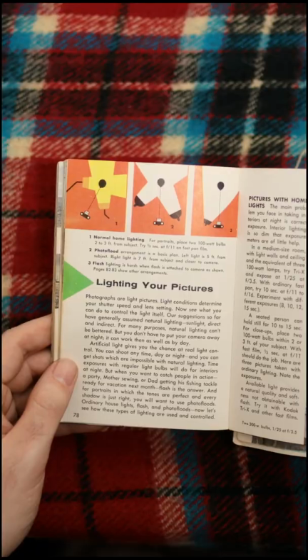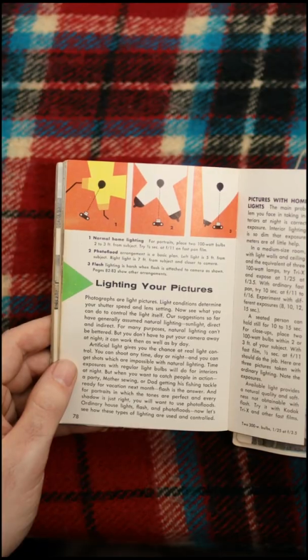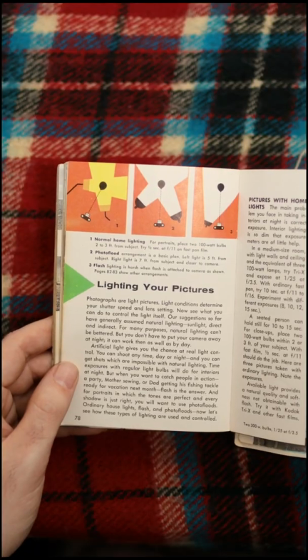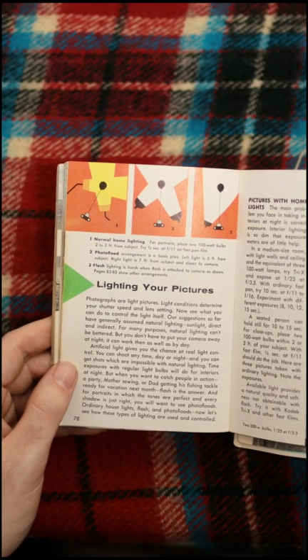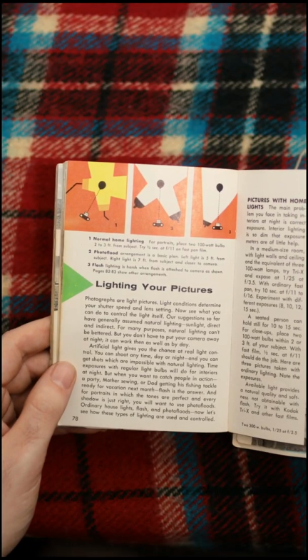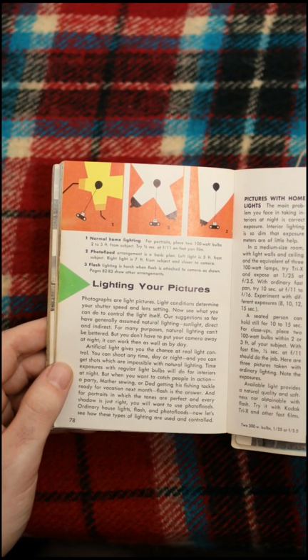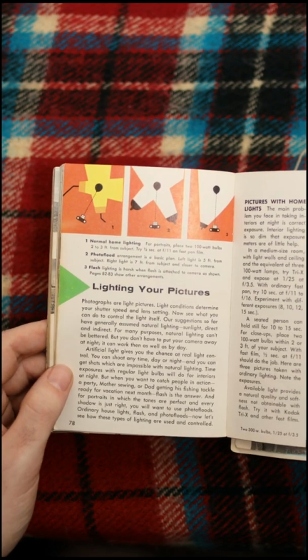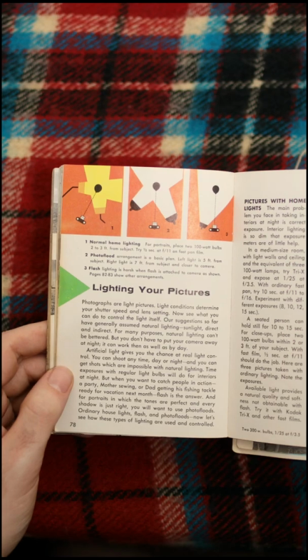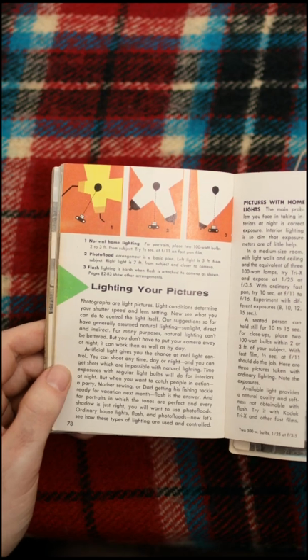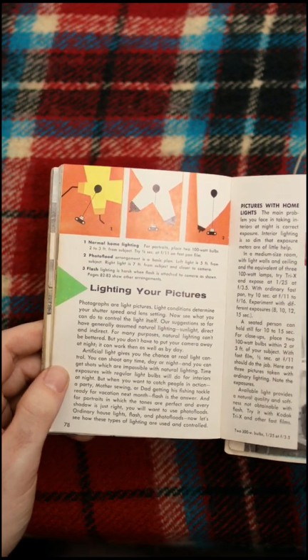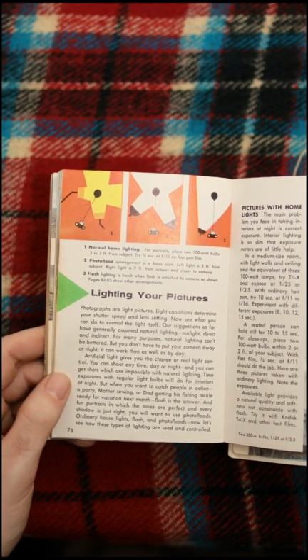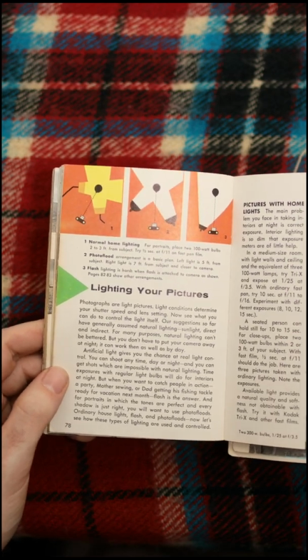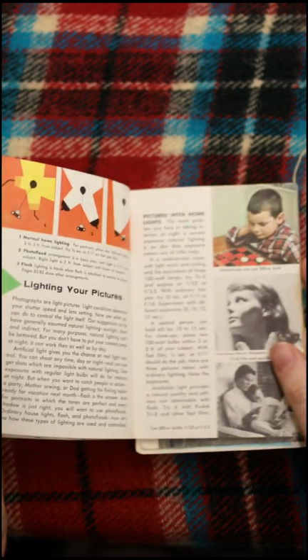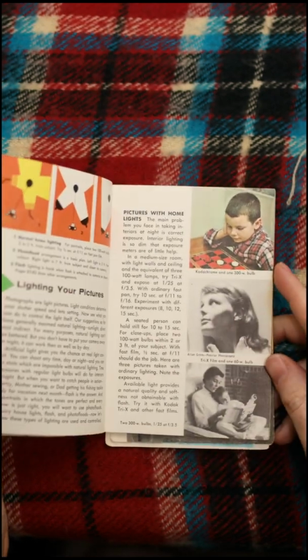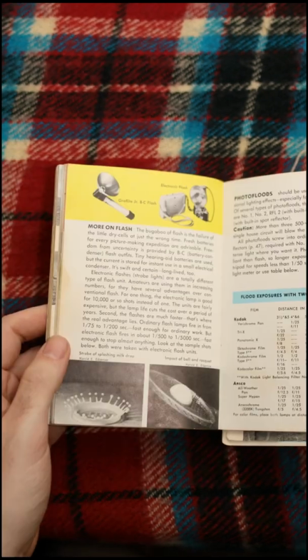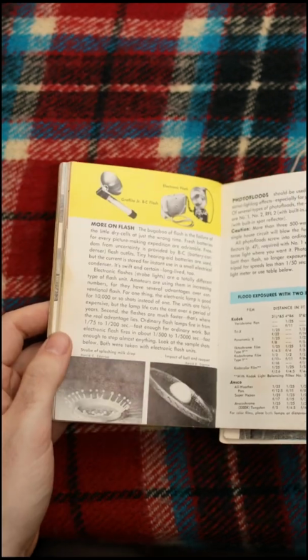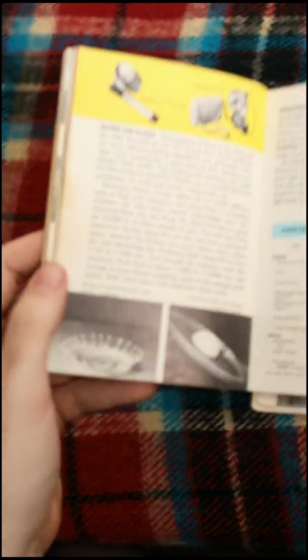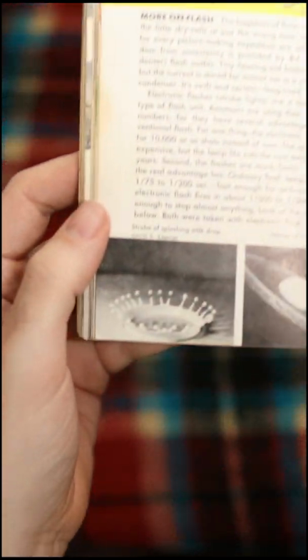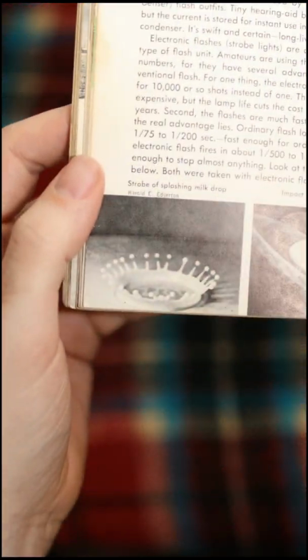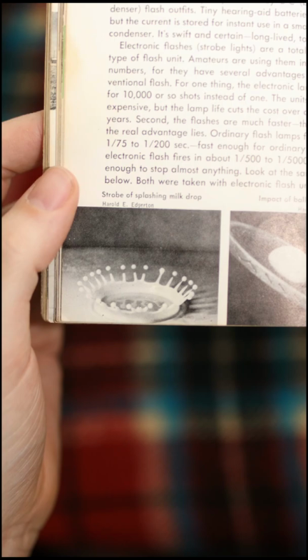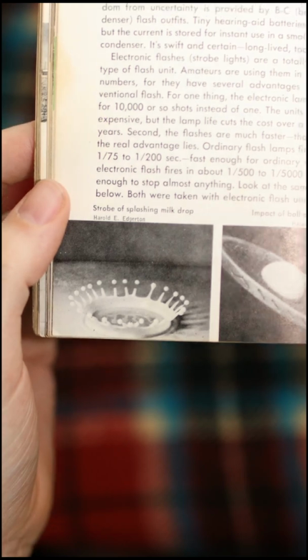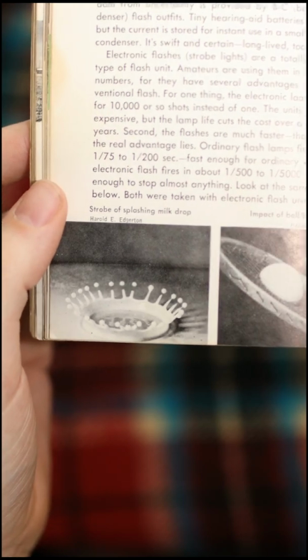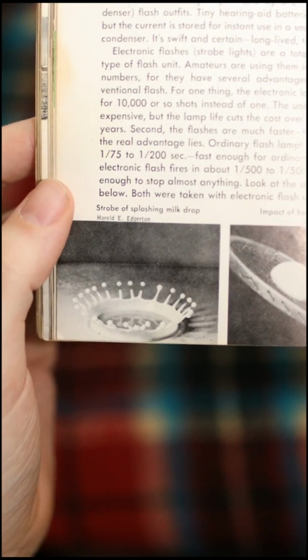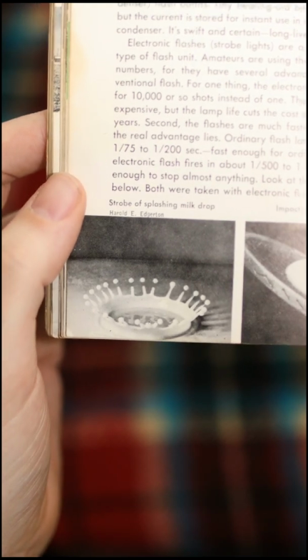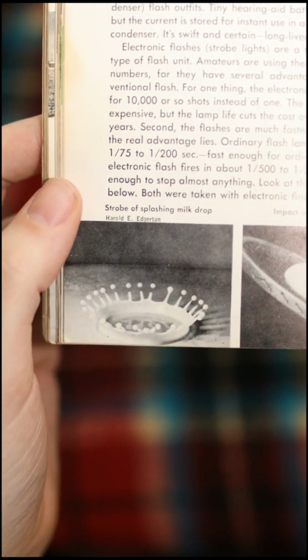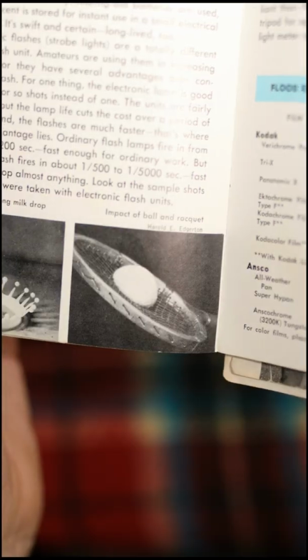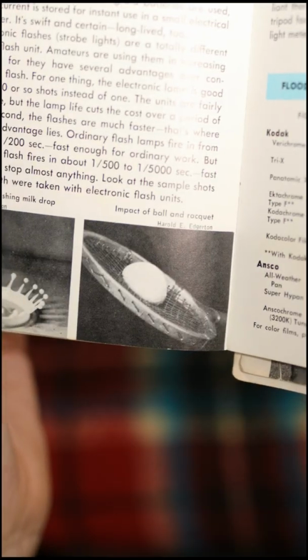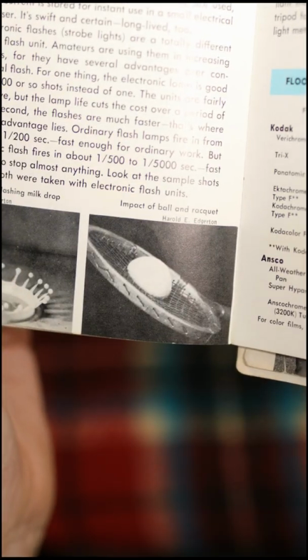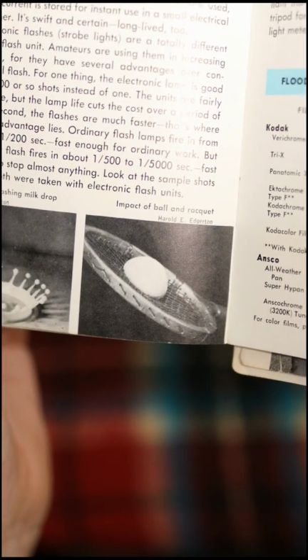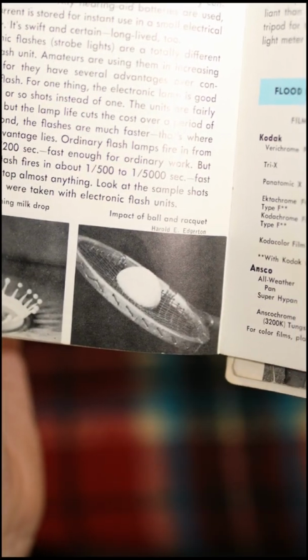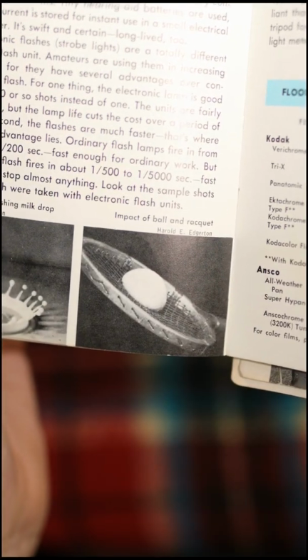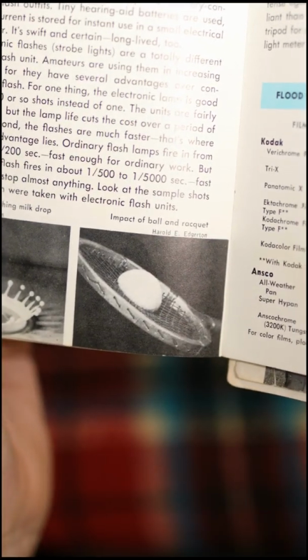This is kind of advanced — it's starting to get into studio lighting situations. And here's some high-speed photography: there's like a drop of milk or water, and that is a compressed tennis ball on a tennis racket.